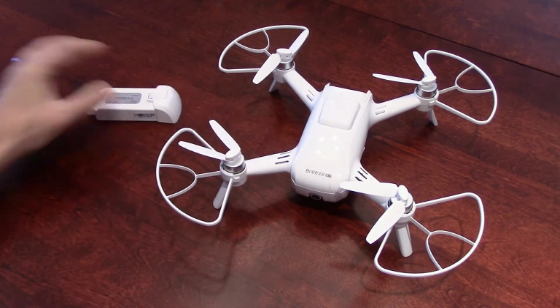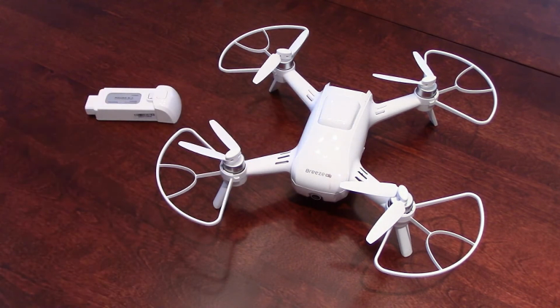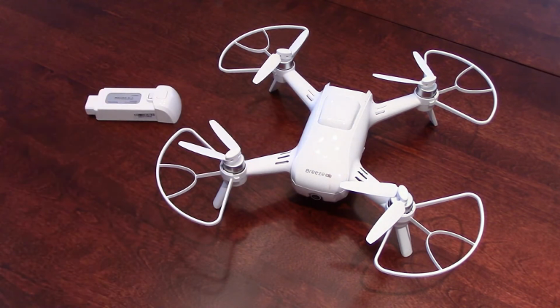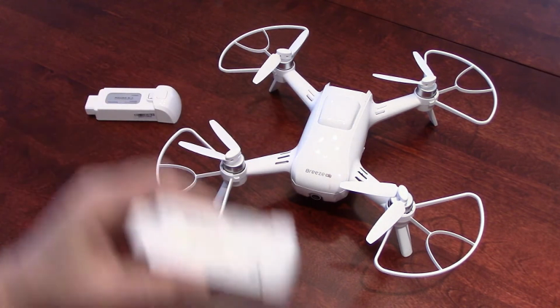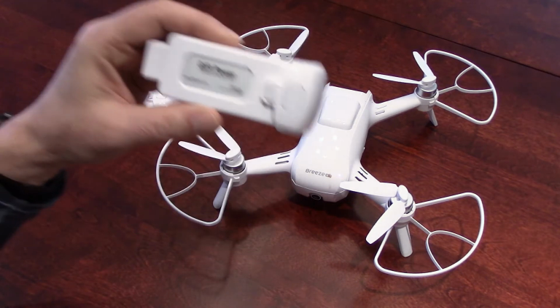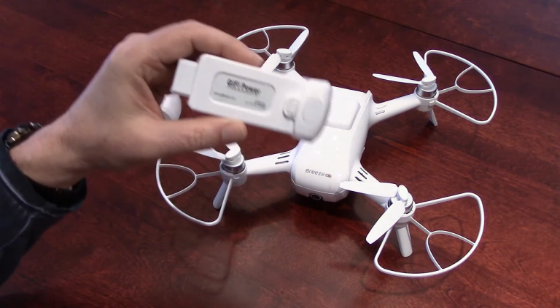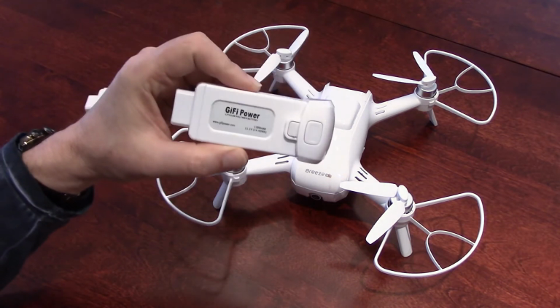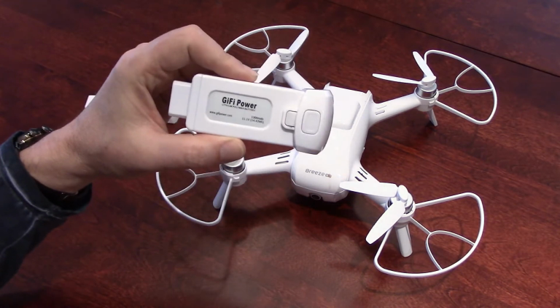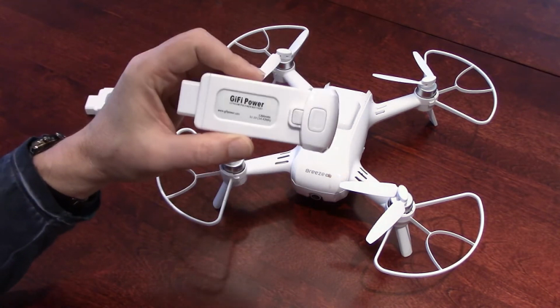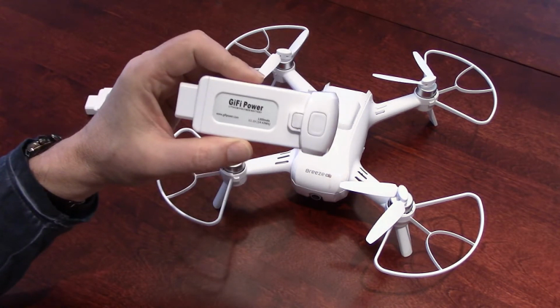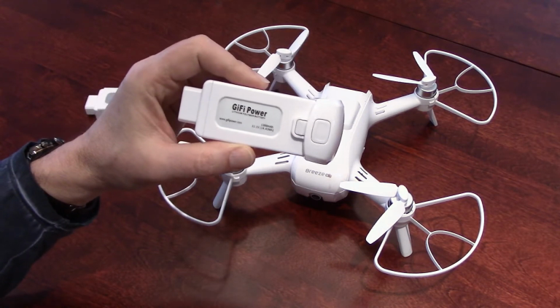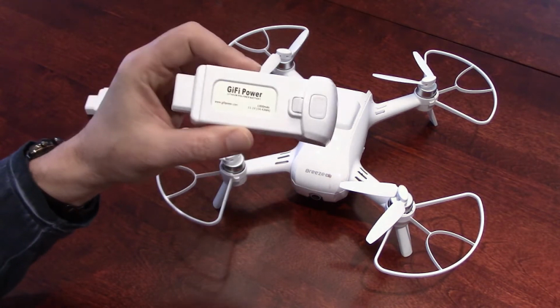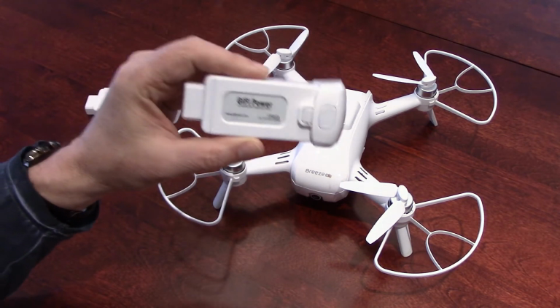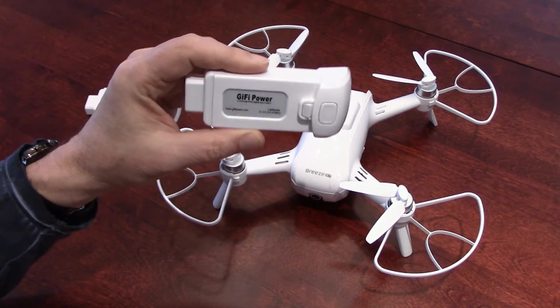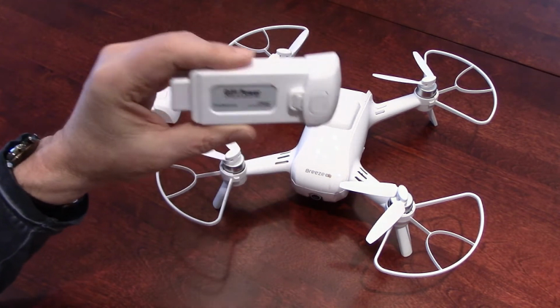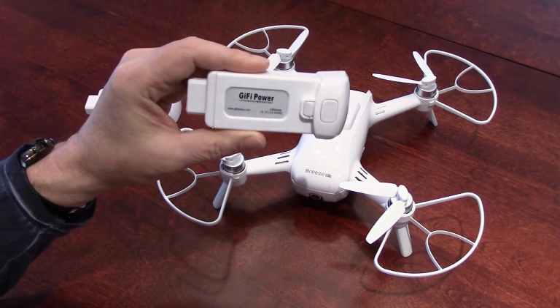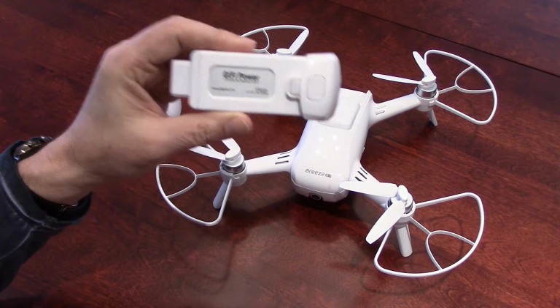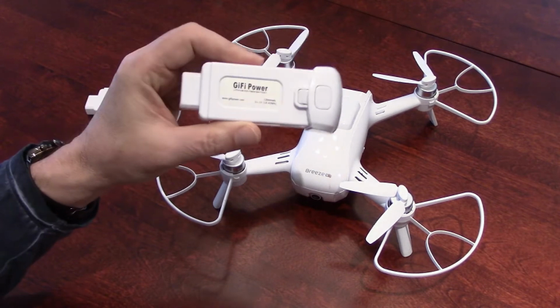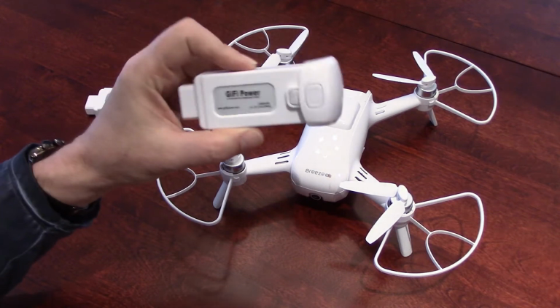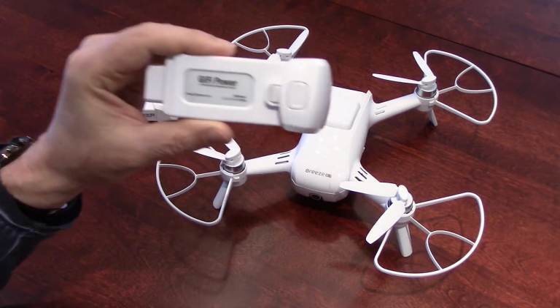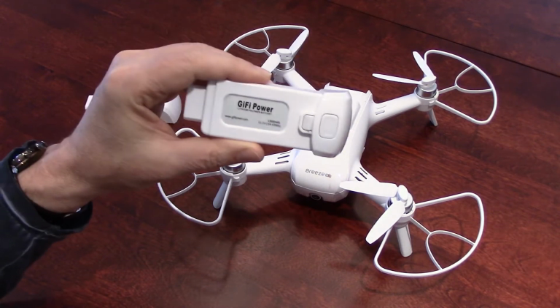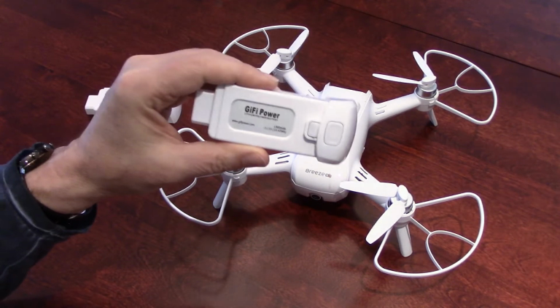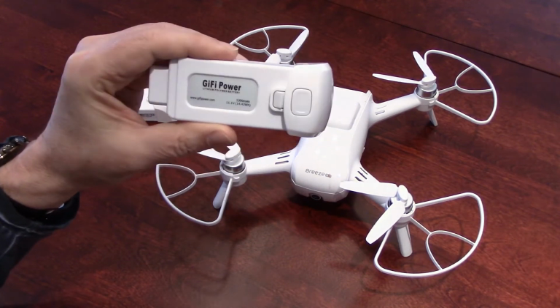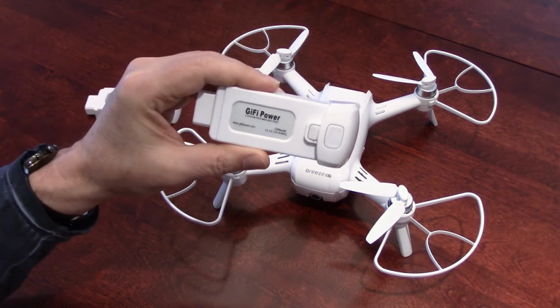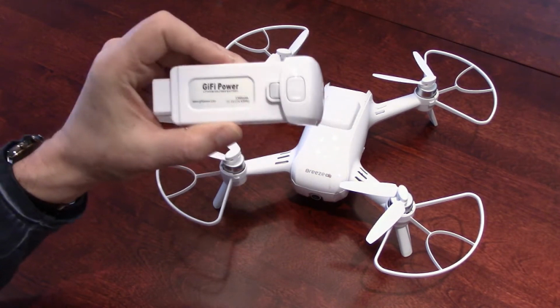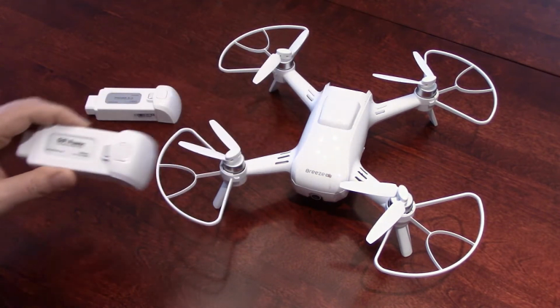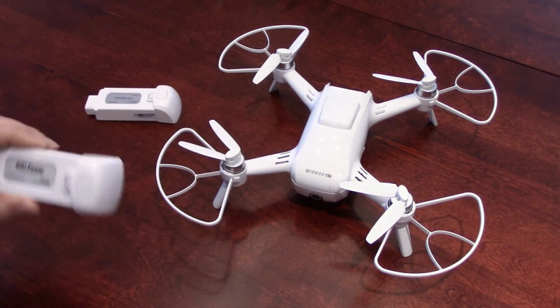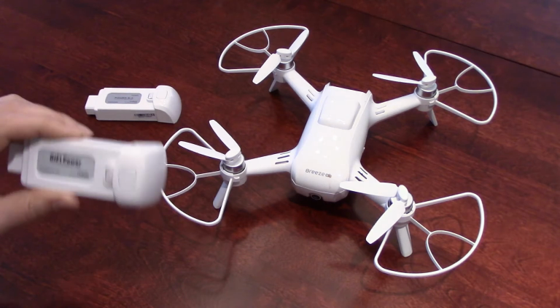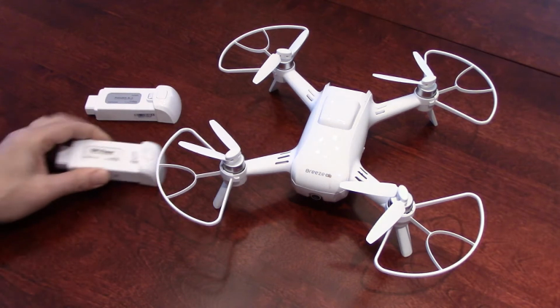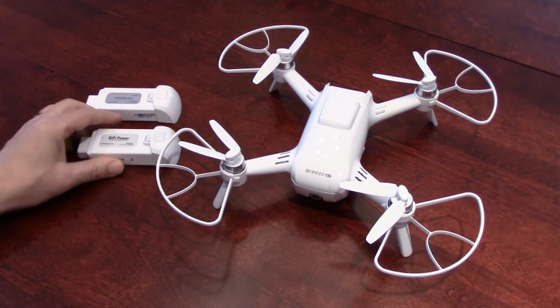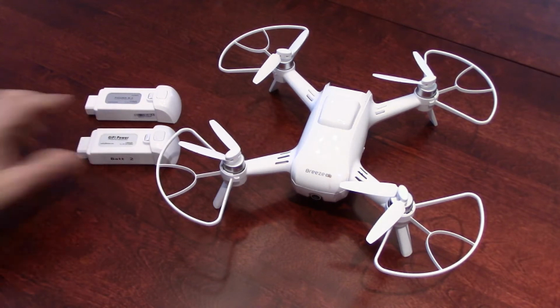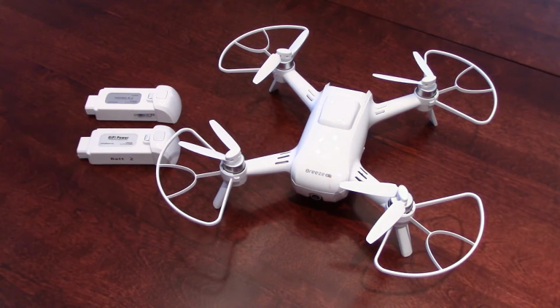What I want to cover today is those Gaifi Power batteries that you can get on eBay for half the price of the Unique. Let's have a look at these in detail and let's look at the type of flight time we can get.